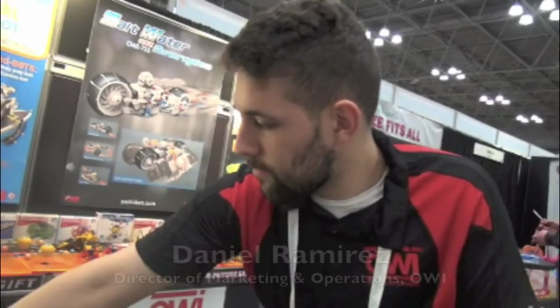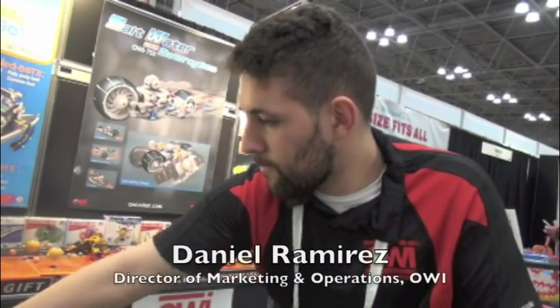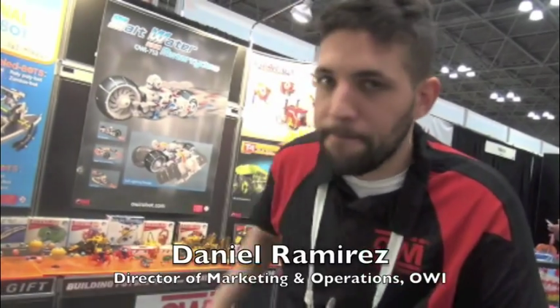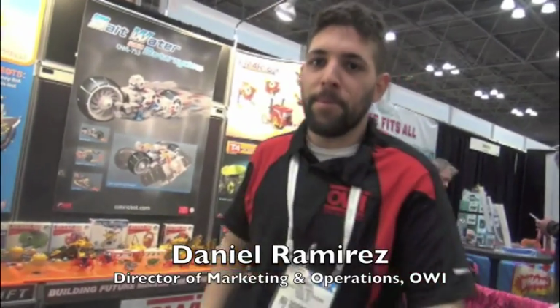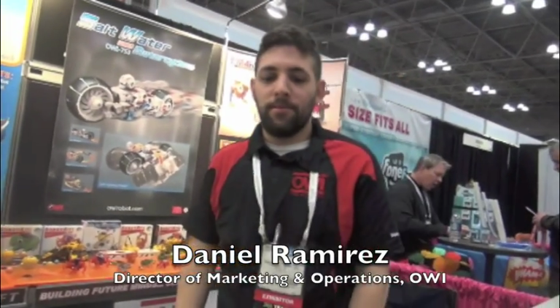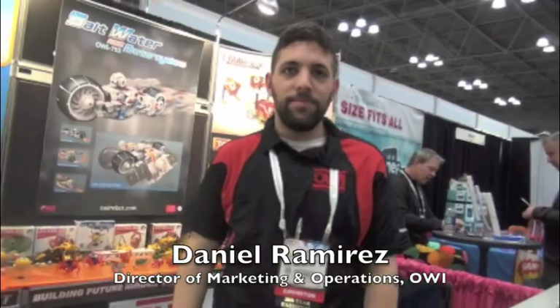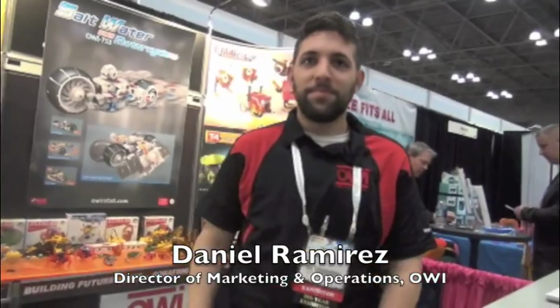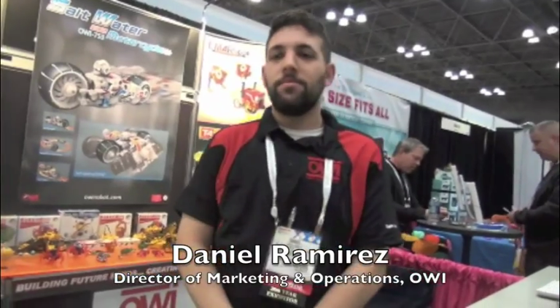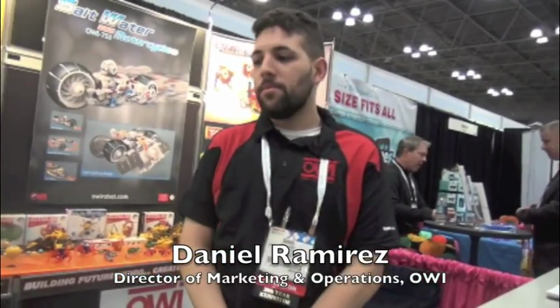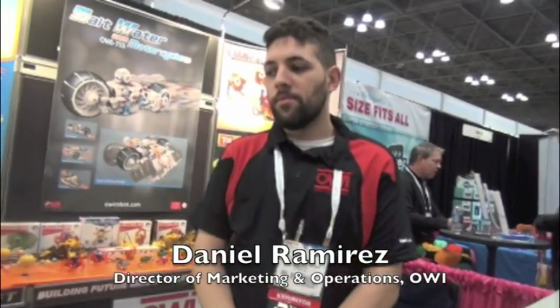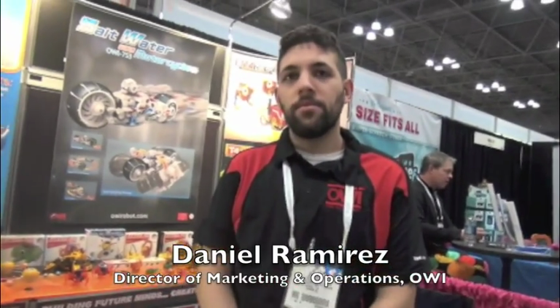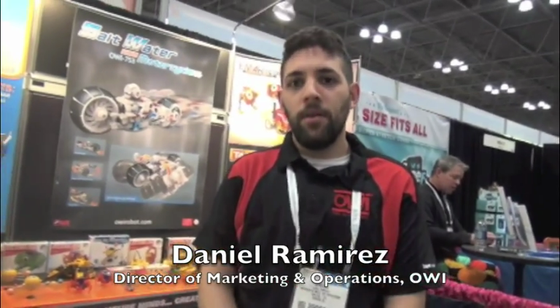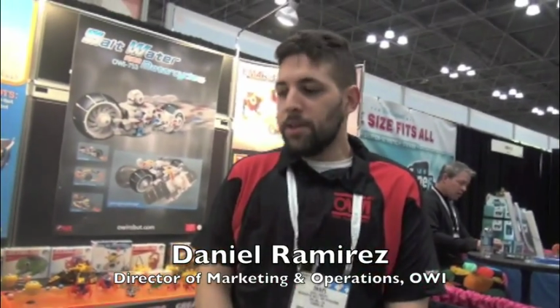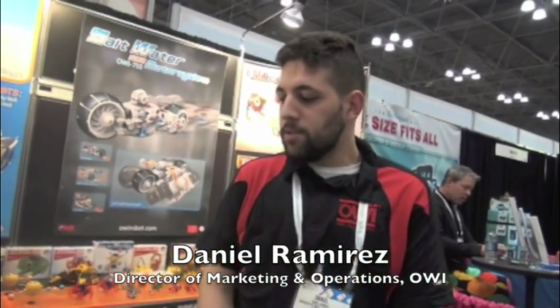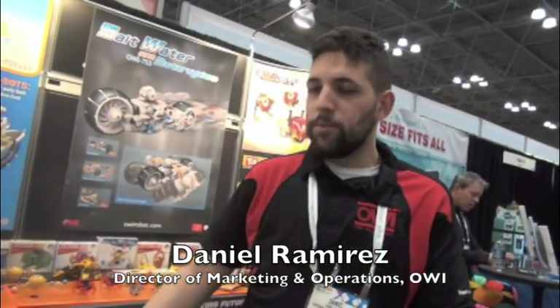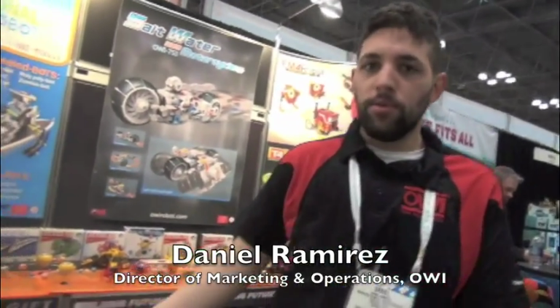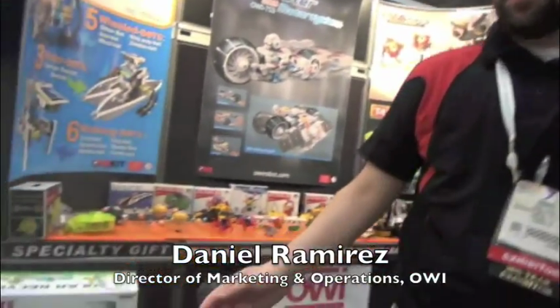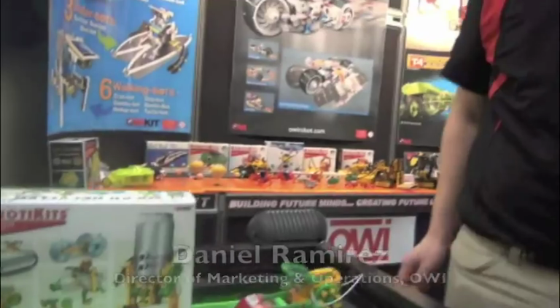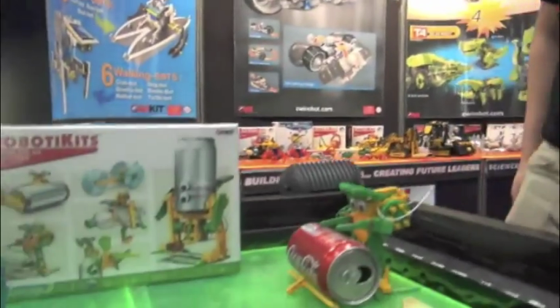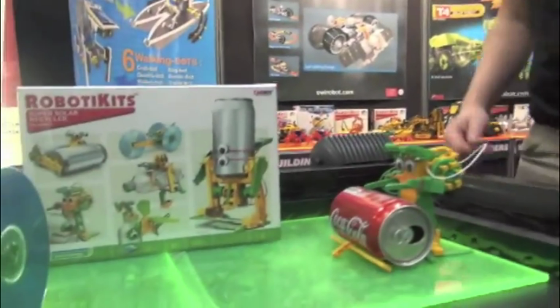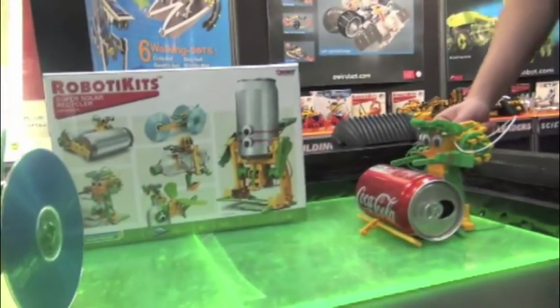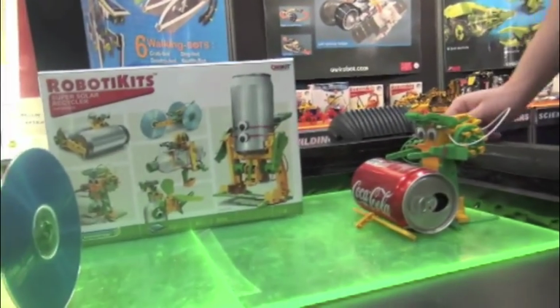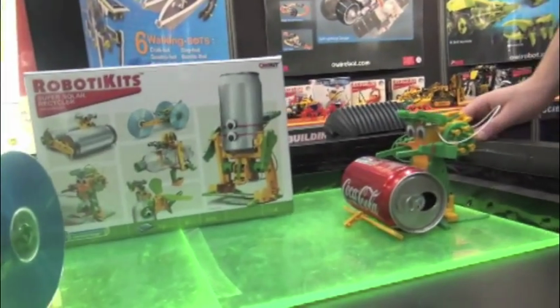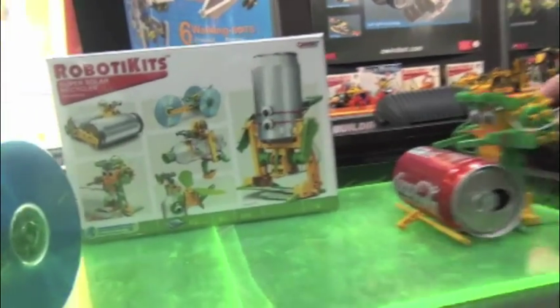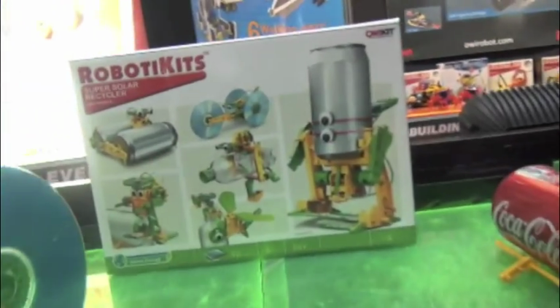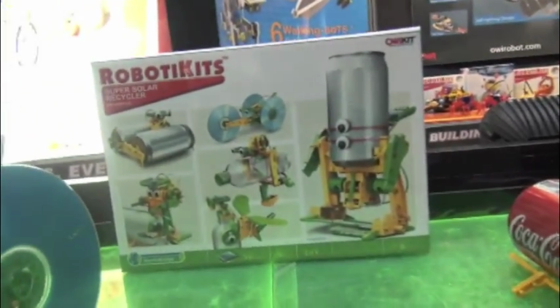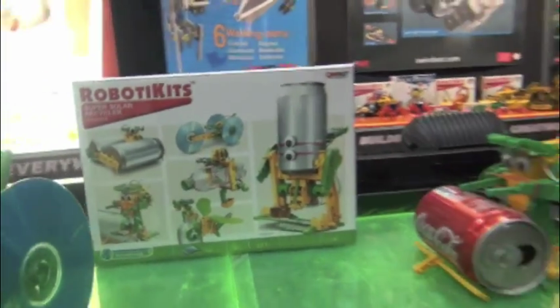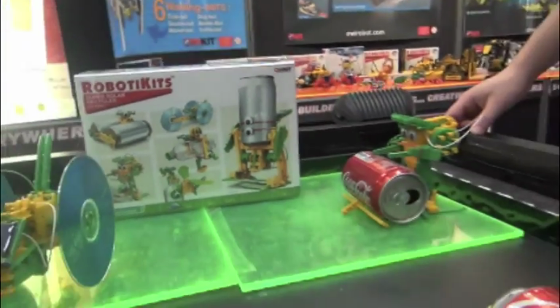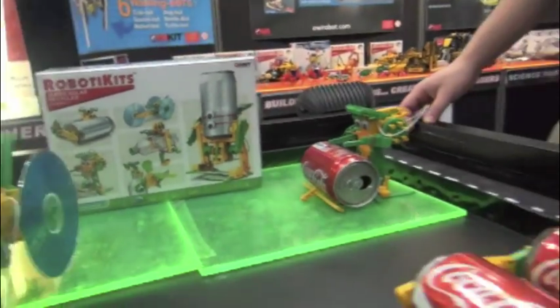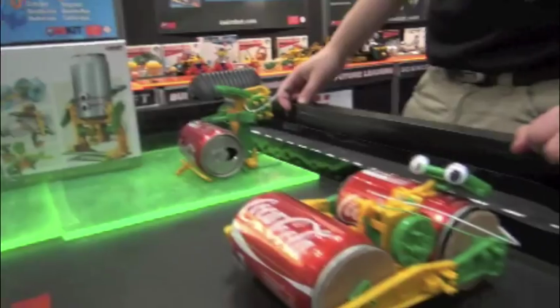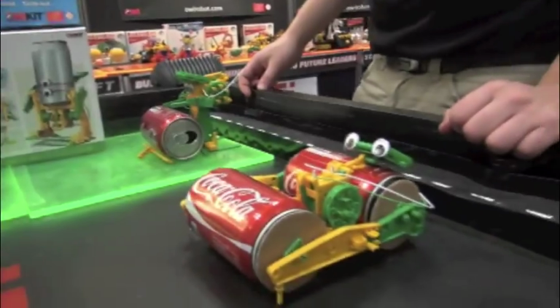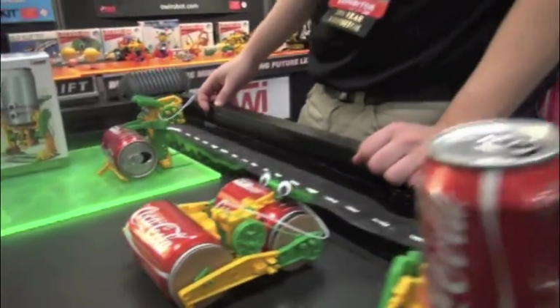Speaking with Daniel of OWI, and there are some new robotics kits. So this is our Super Solar Recycler. It's a mini solar kit. You can make one of six different projects using recycled materials.